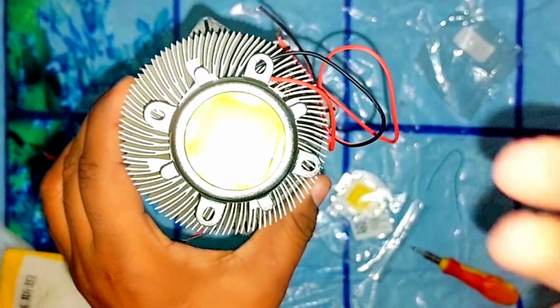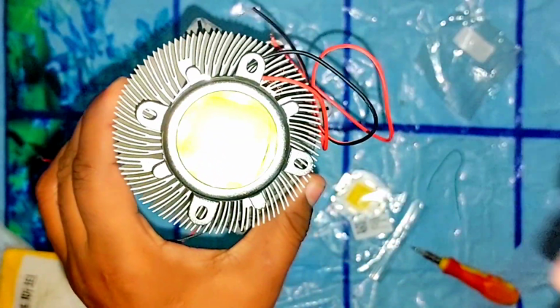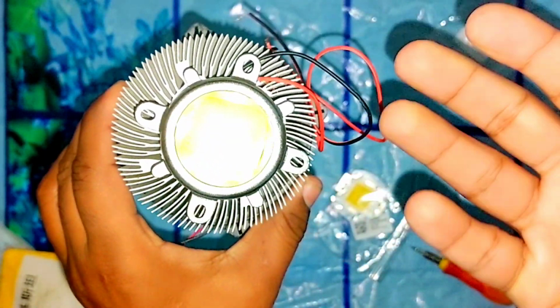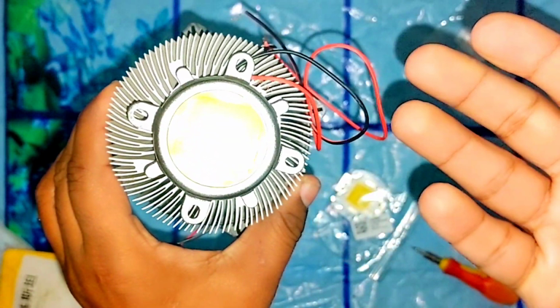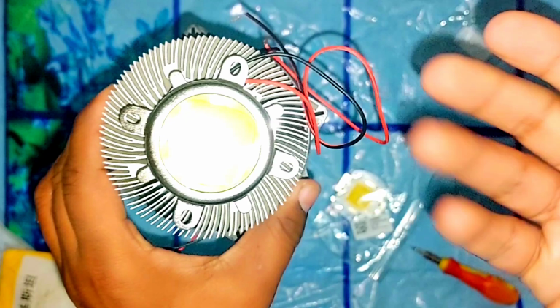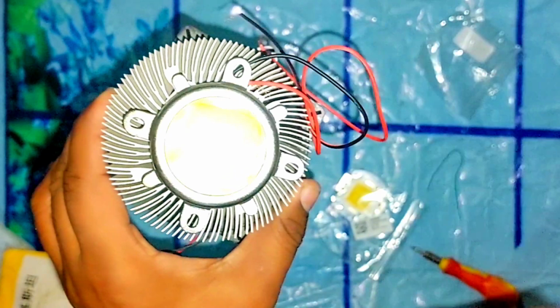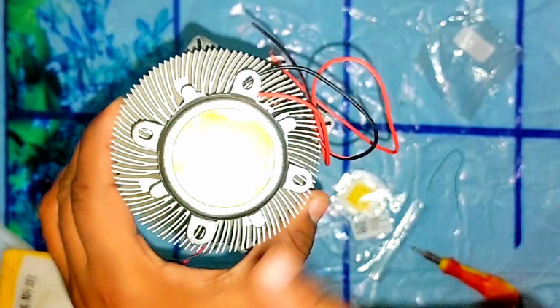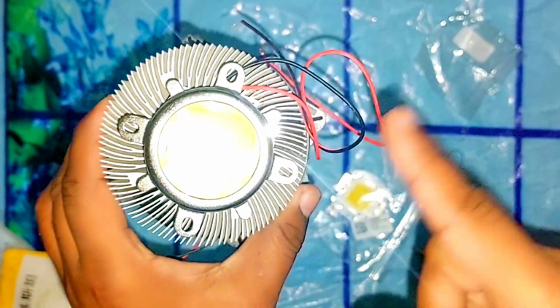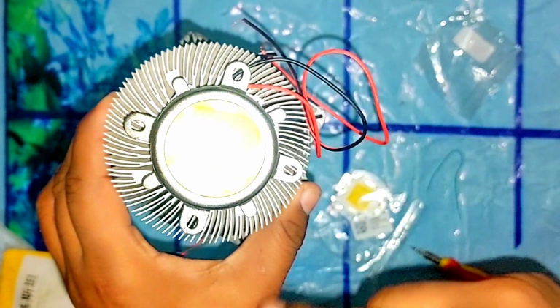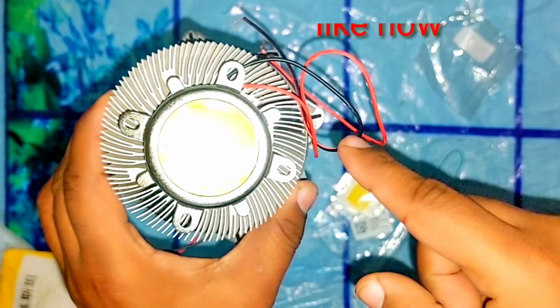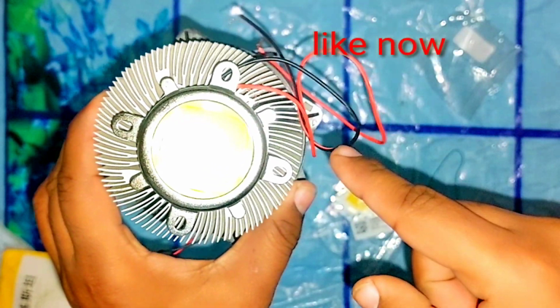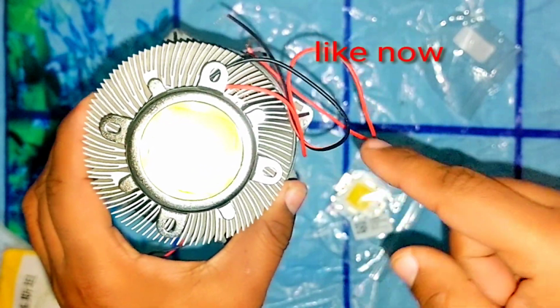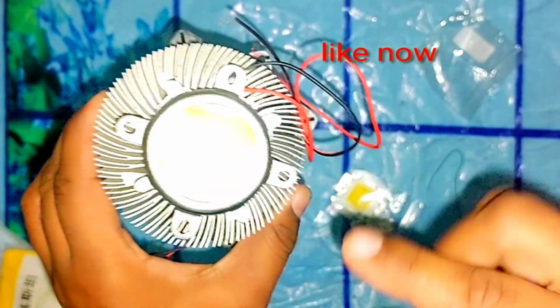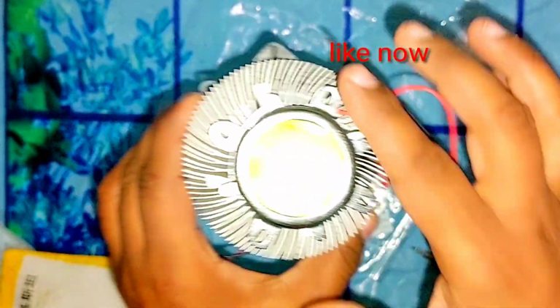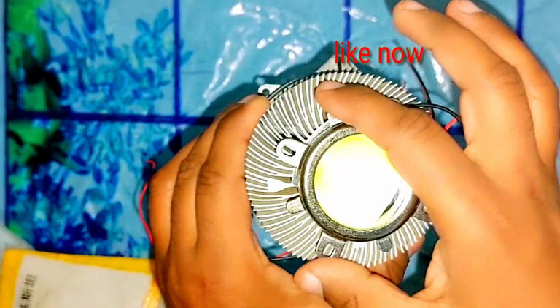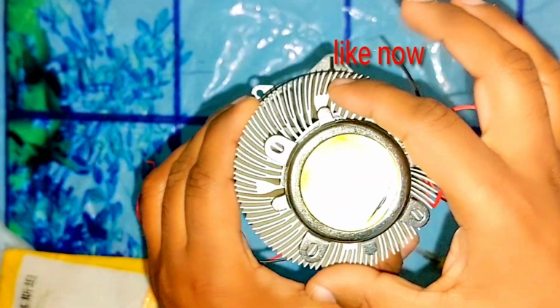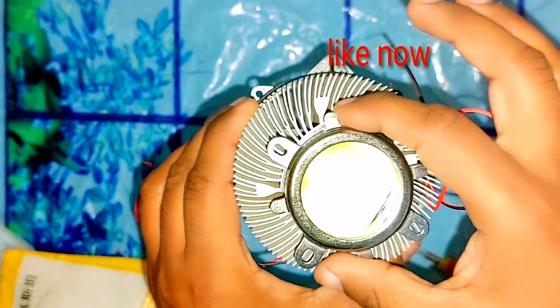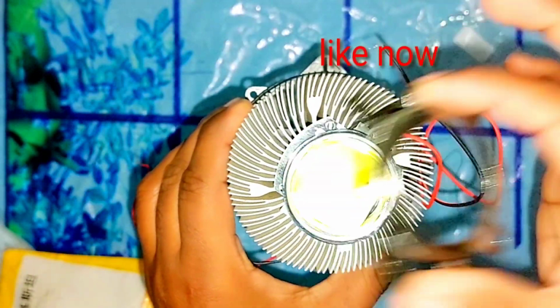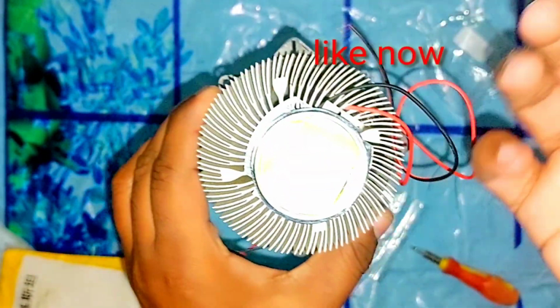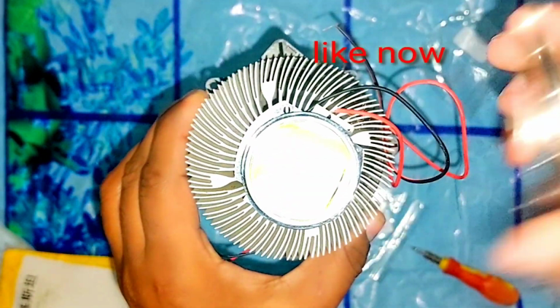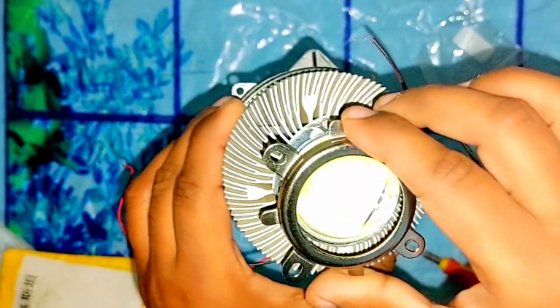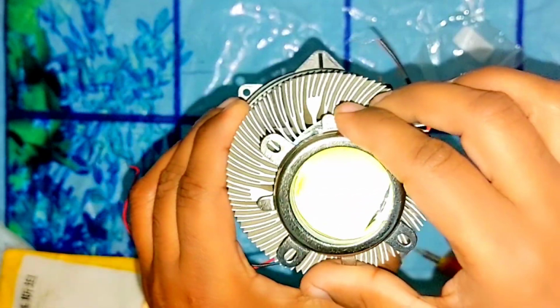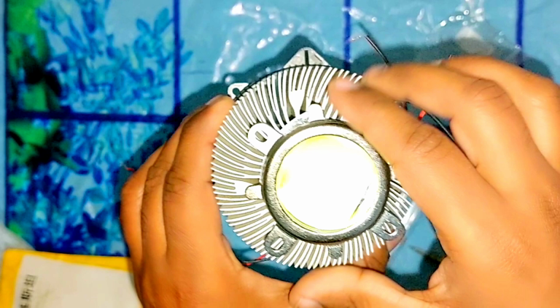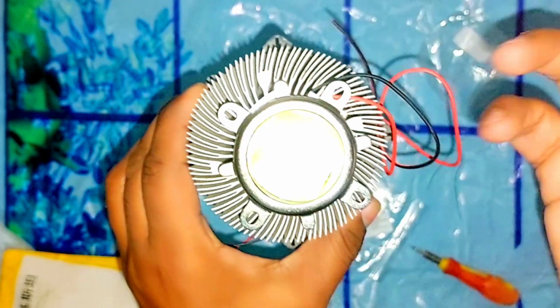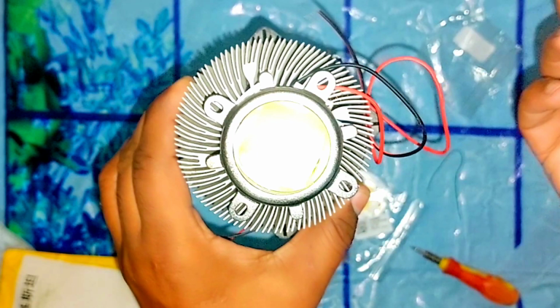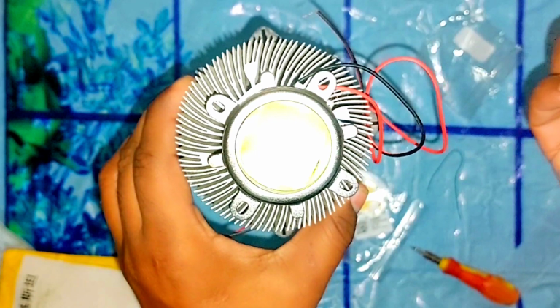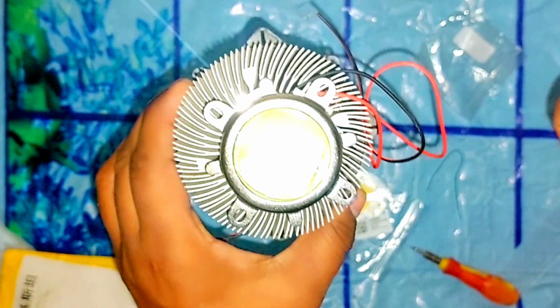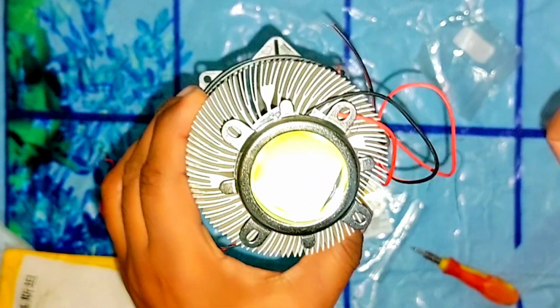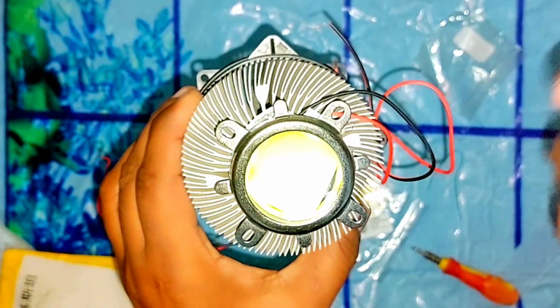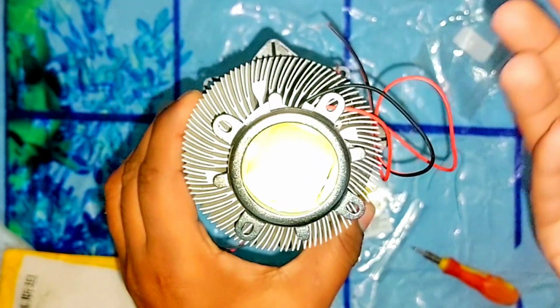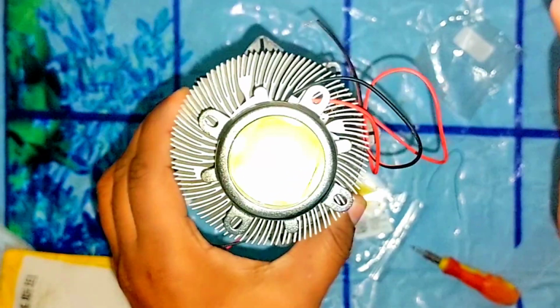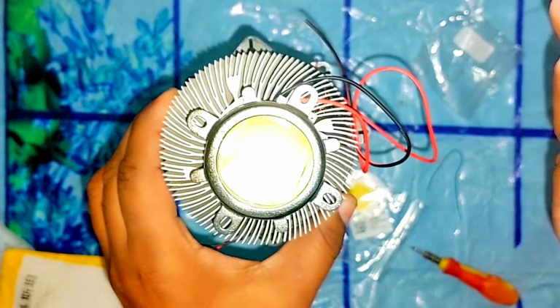Friends, in my next project I will make a 100 watt LED light for you using this reflector. So stay tuned and watch my next project.